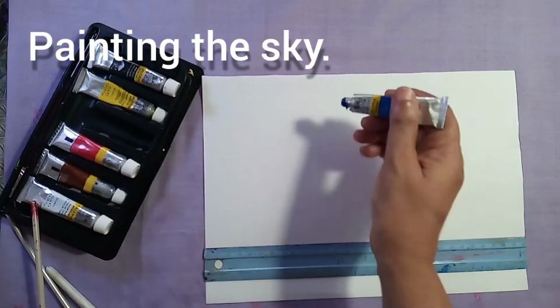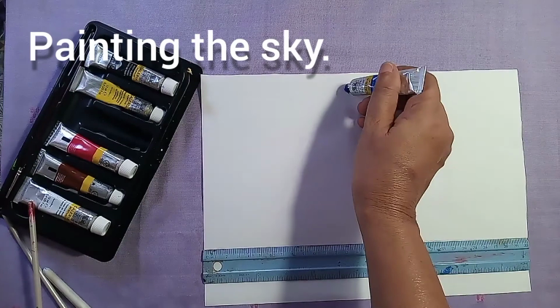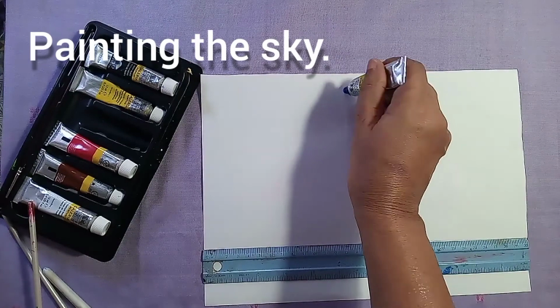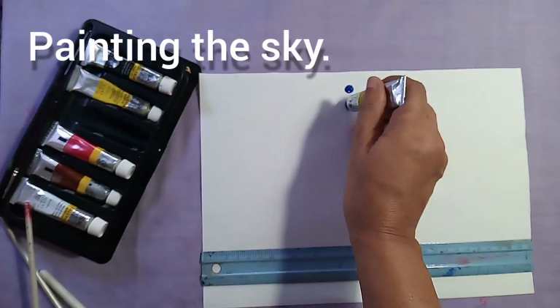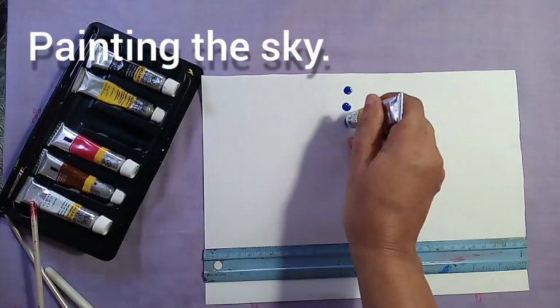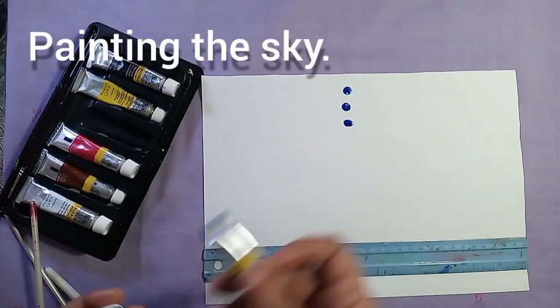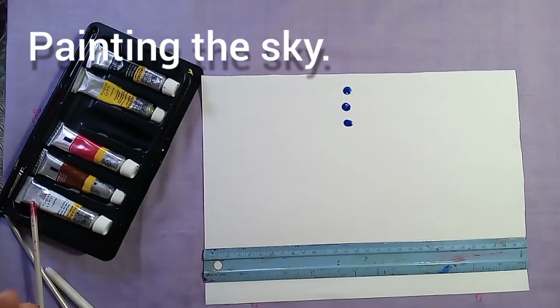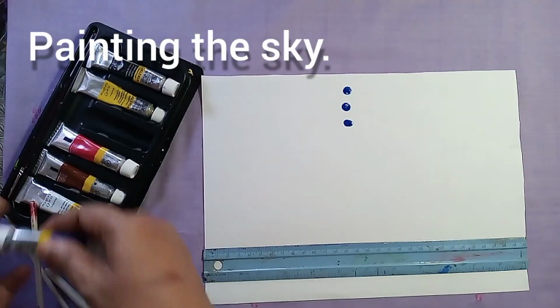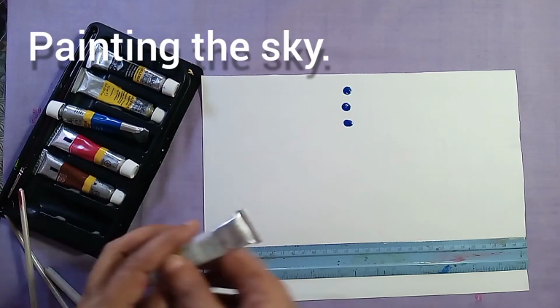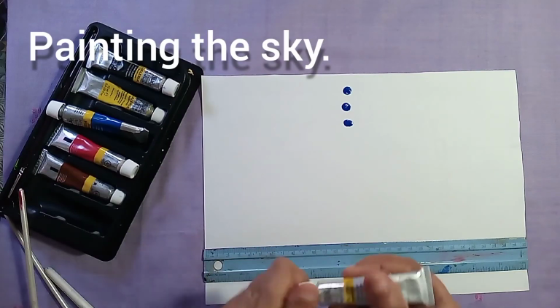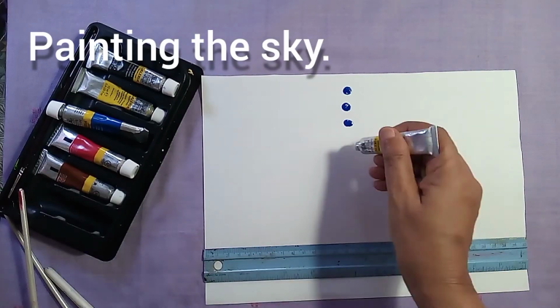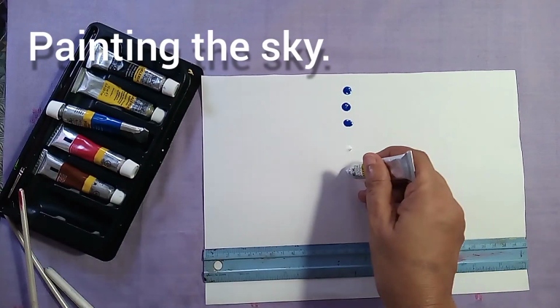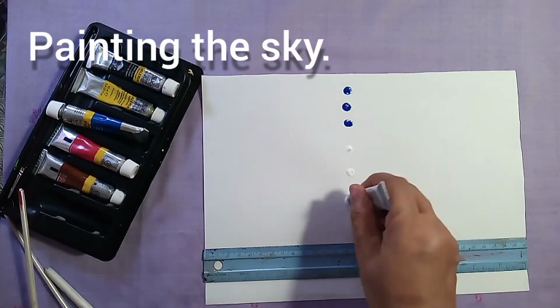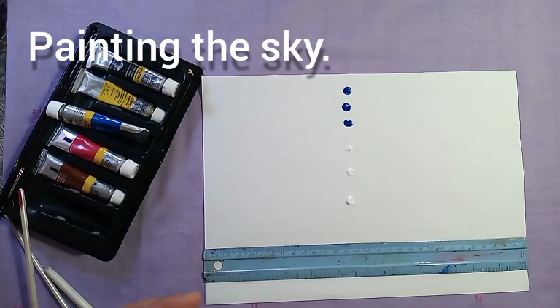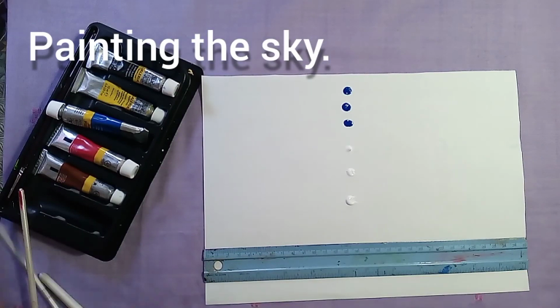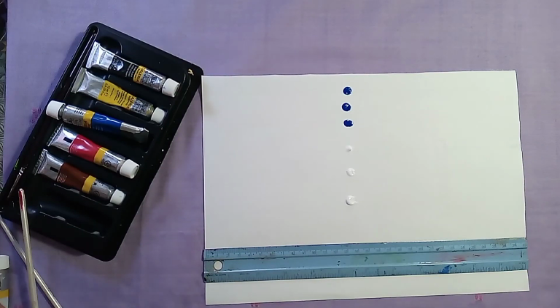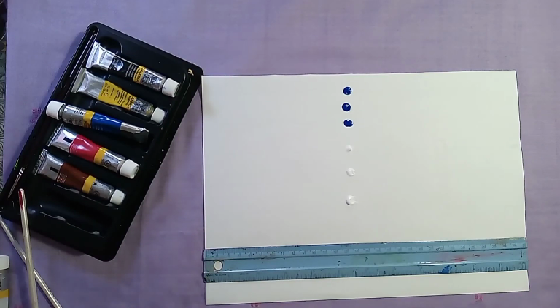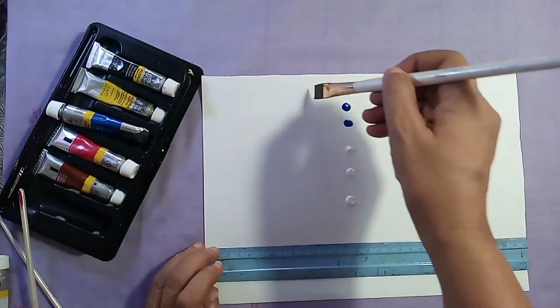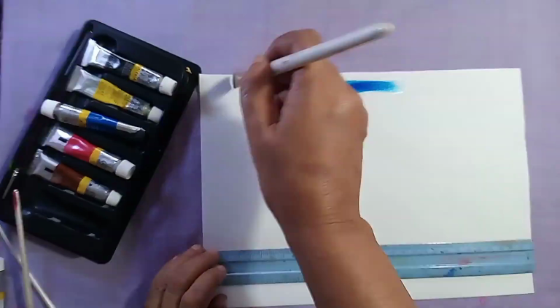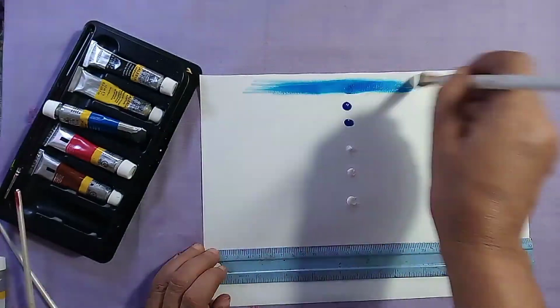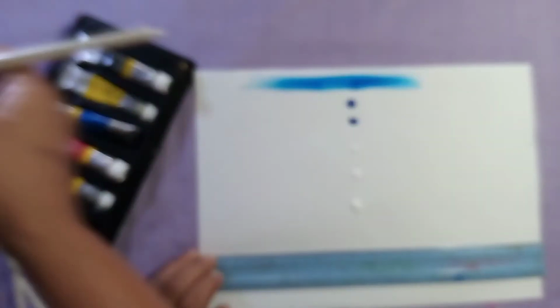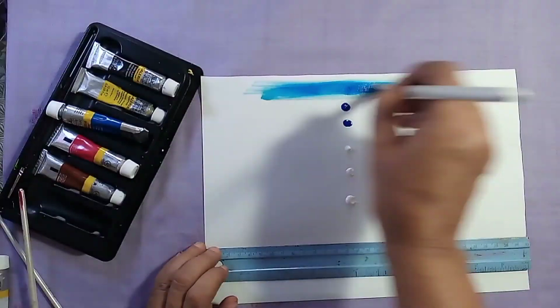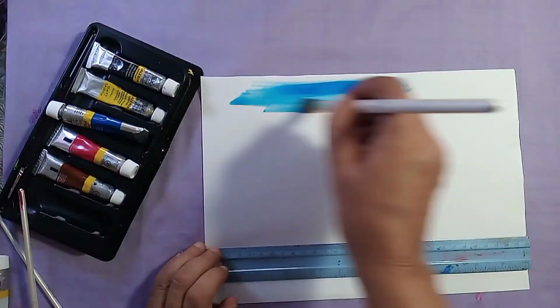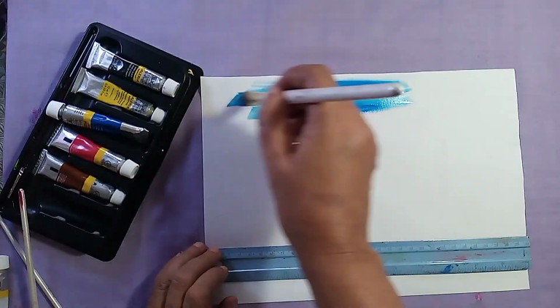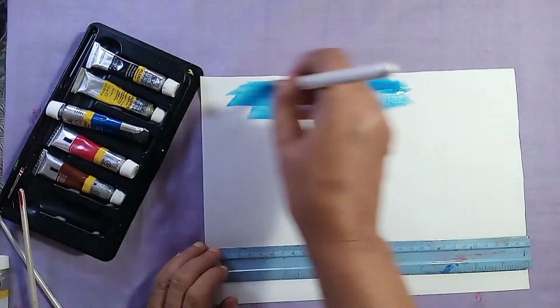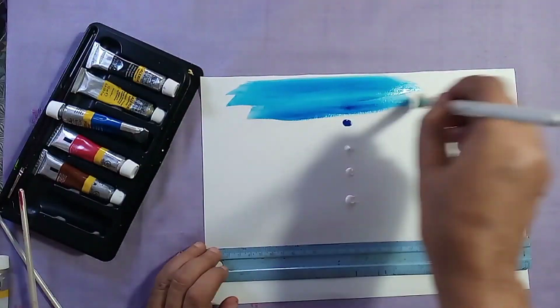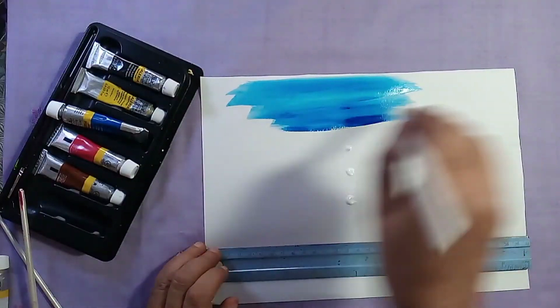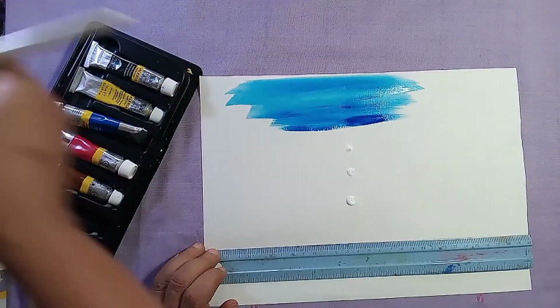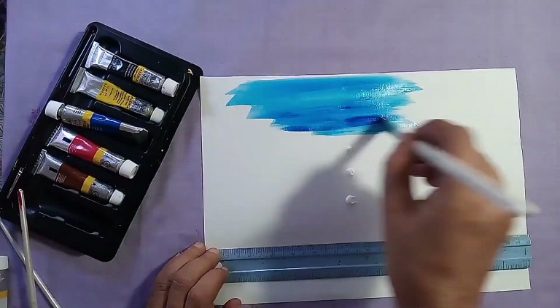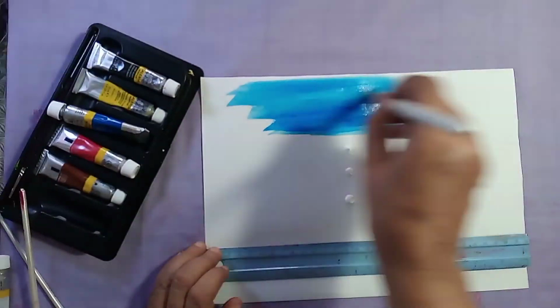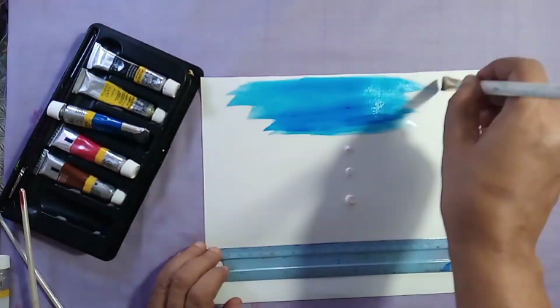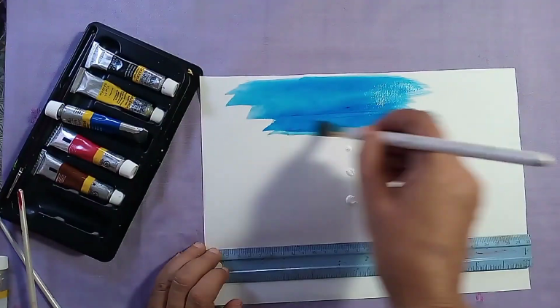I use the paper for the first time, I use the paper the second time. This is acrylic Likvarna.